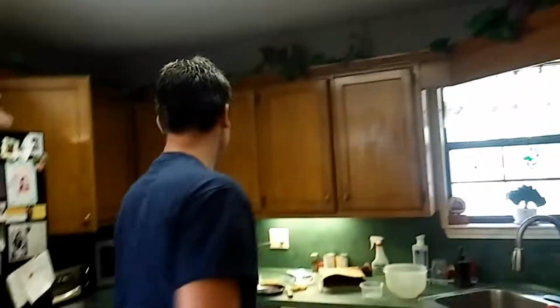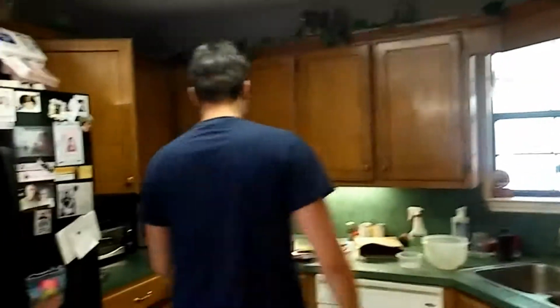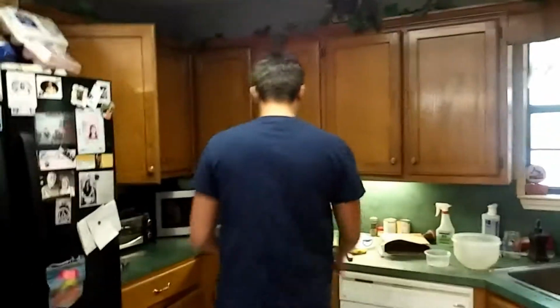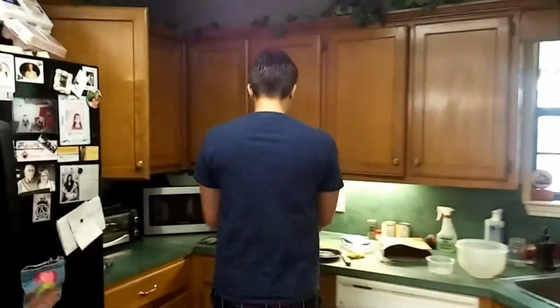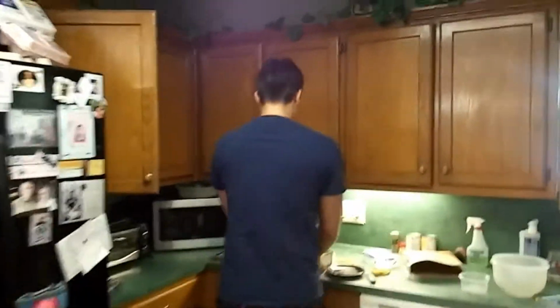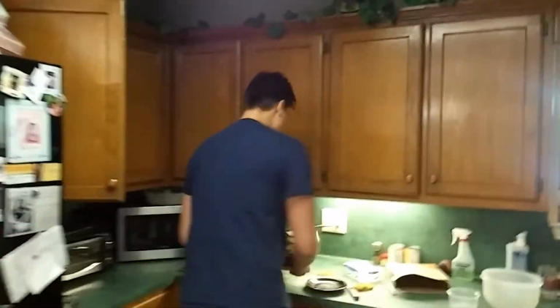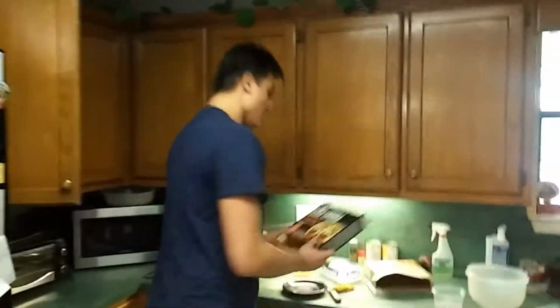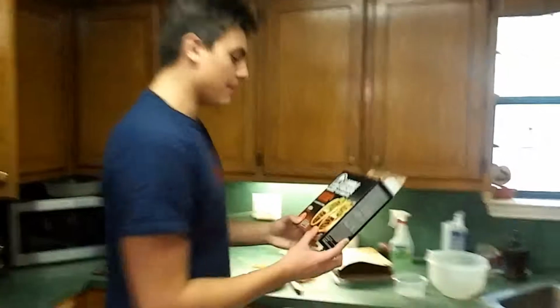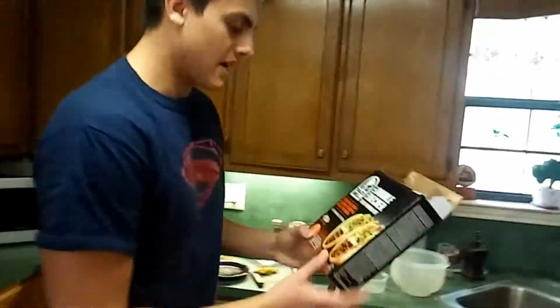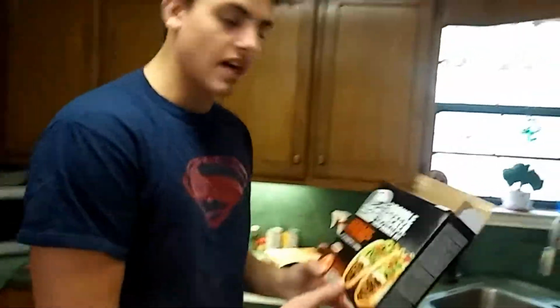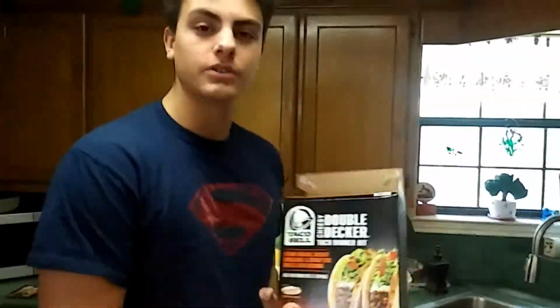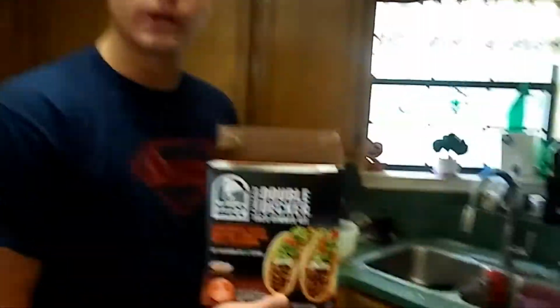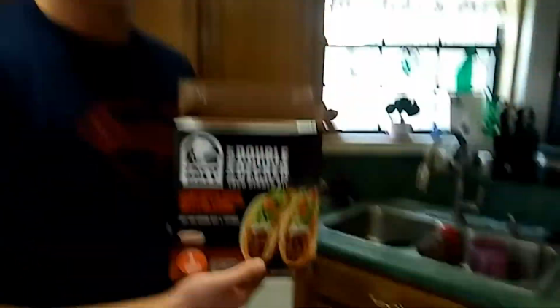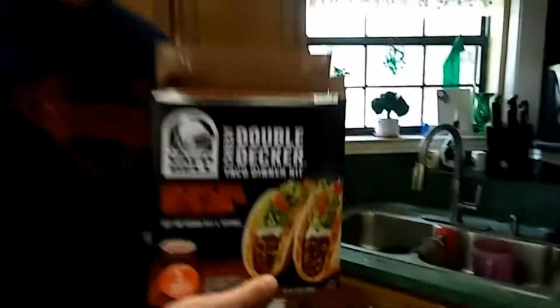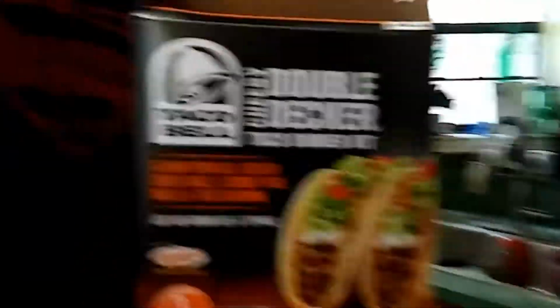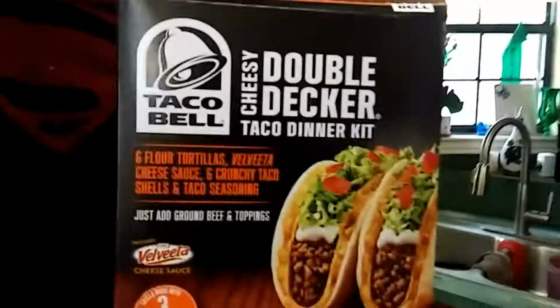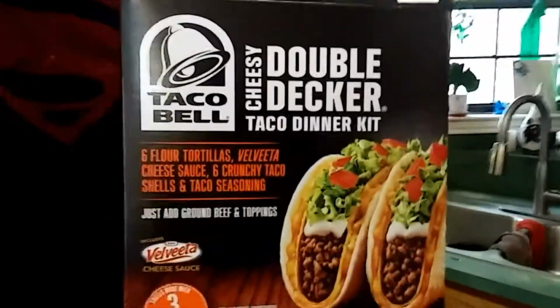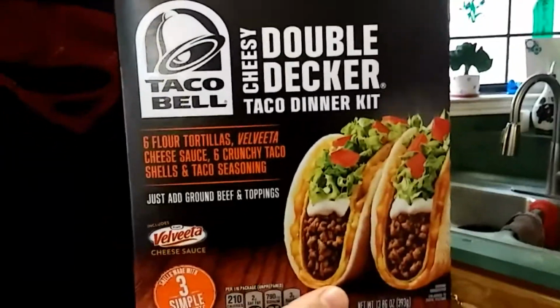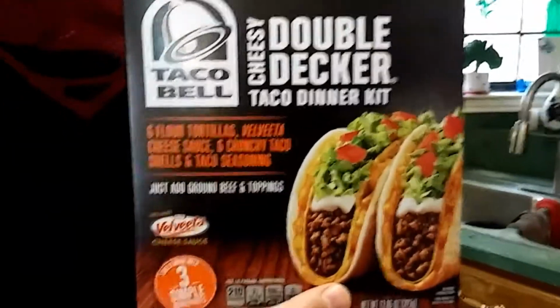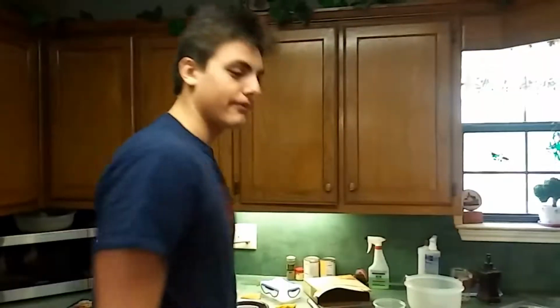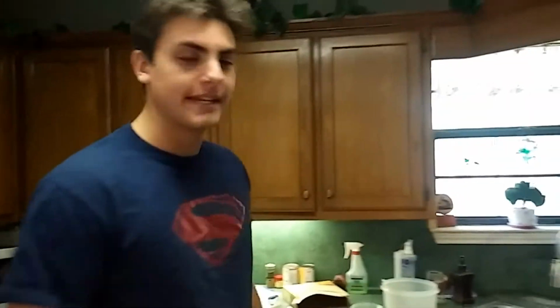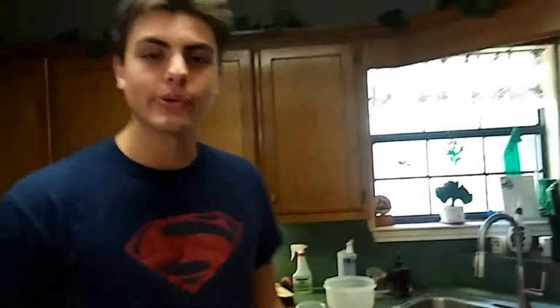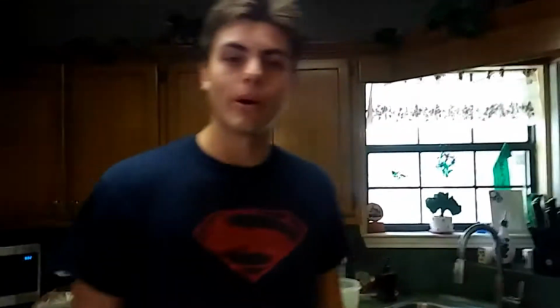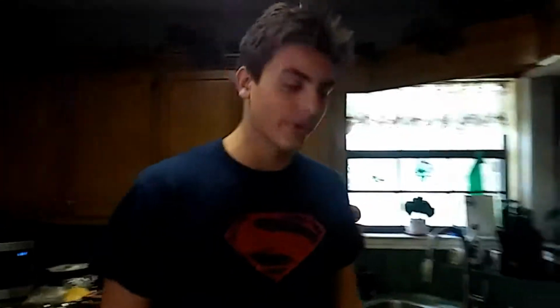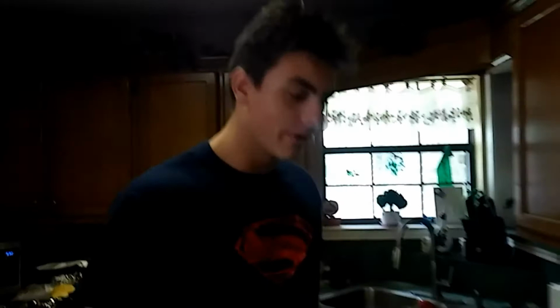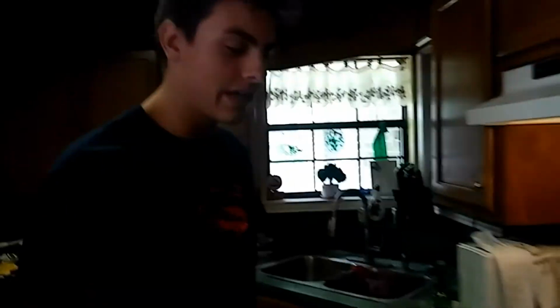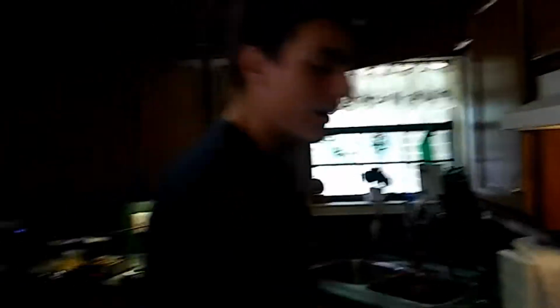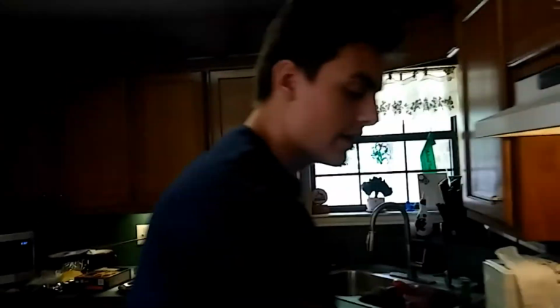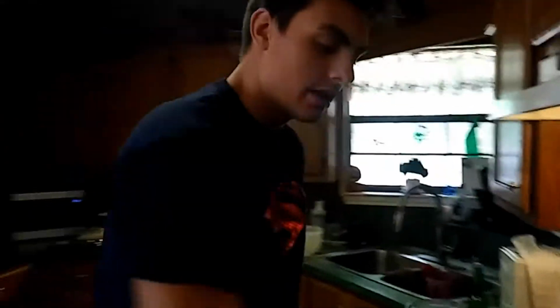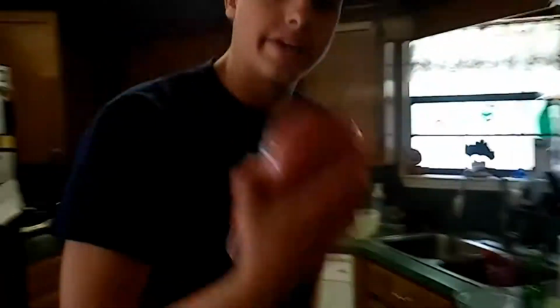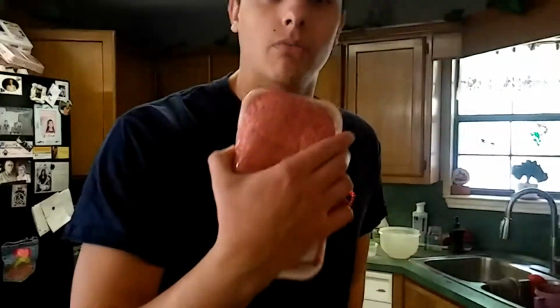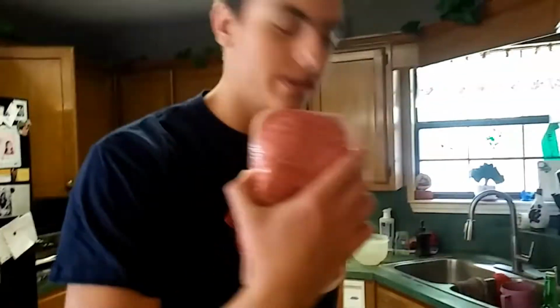Okay, we're going to be making some cheesy Double Taco dinner kits from Taco Bell. The first thing you're going to want to do is you're going to make your taco meat.